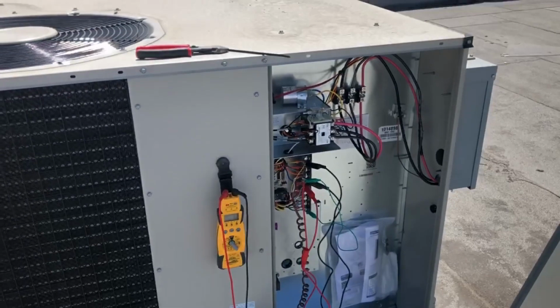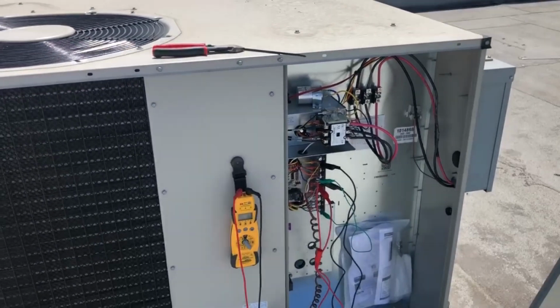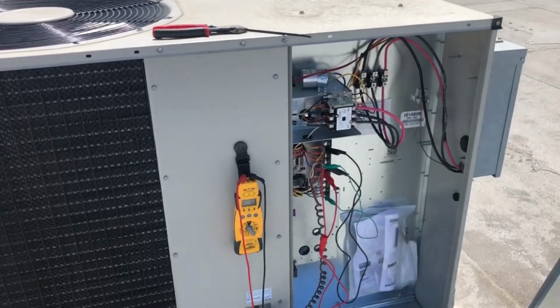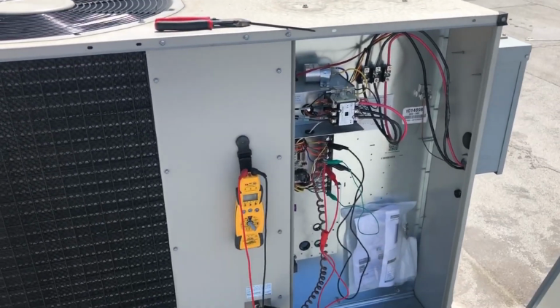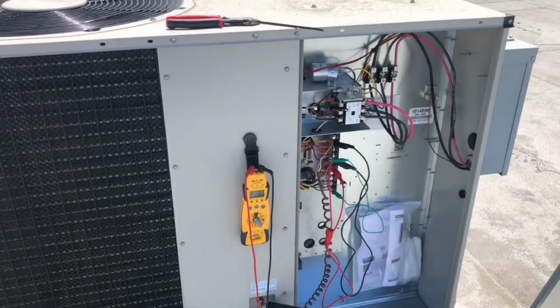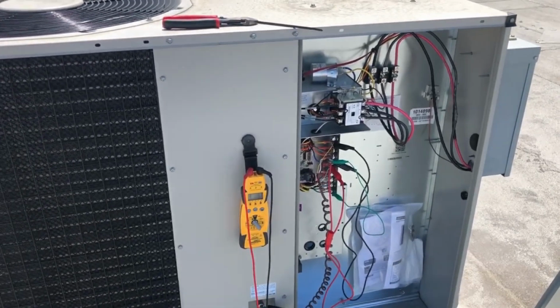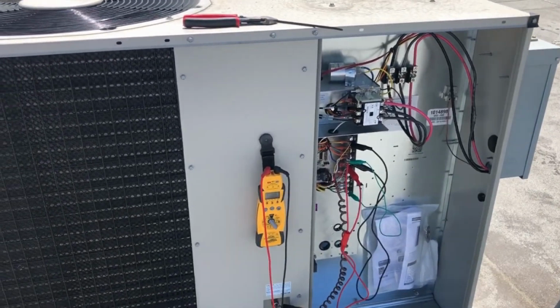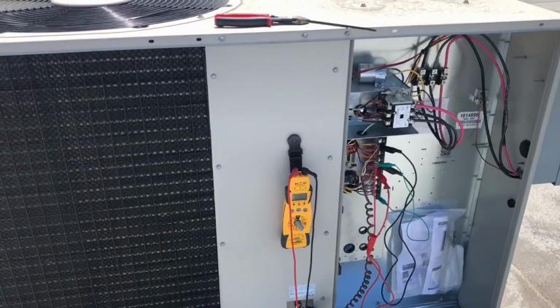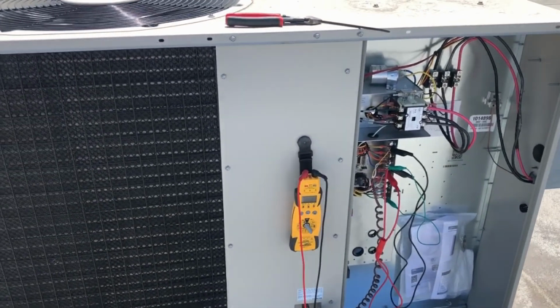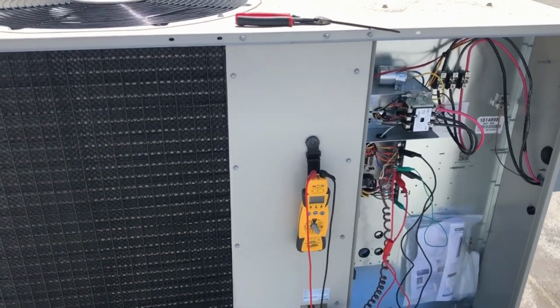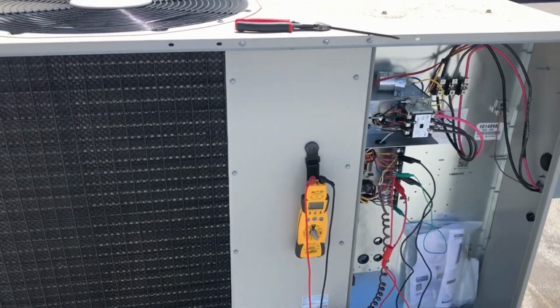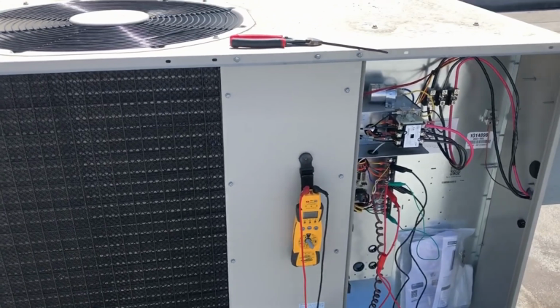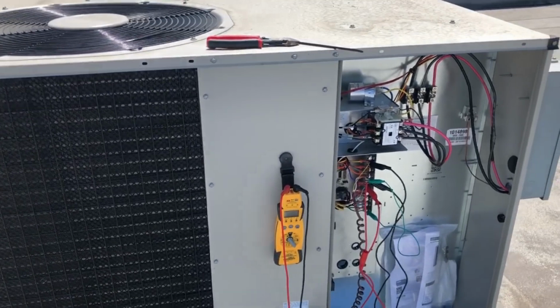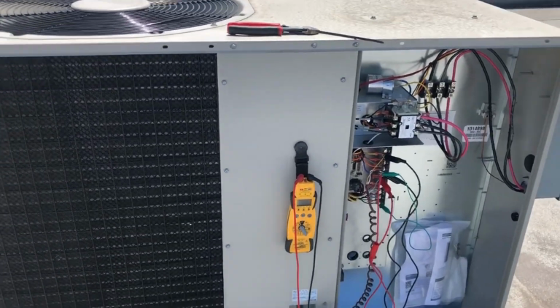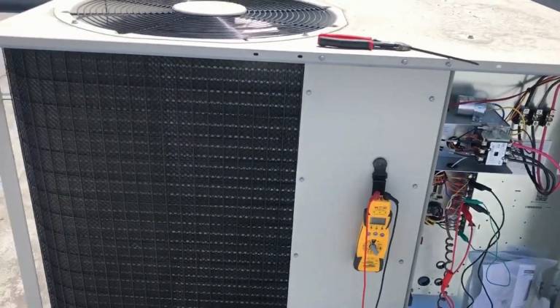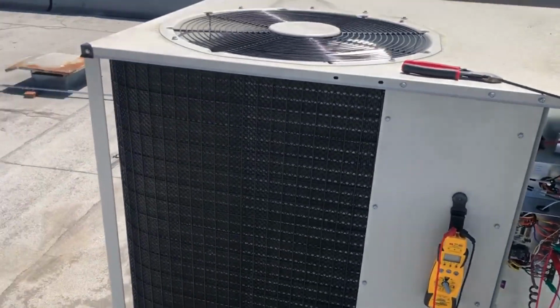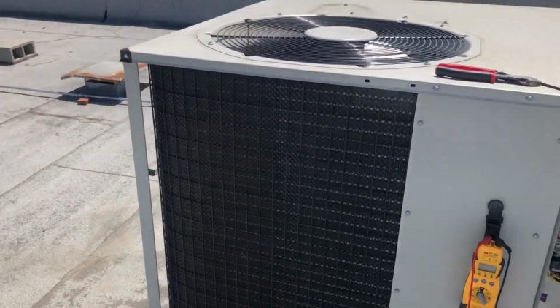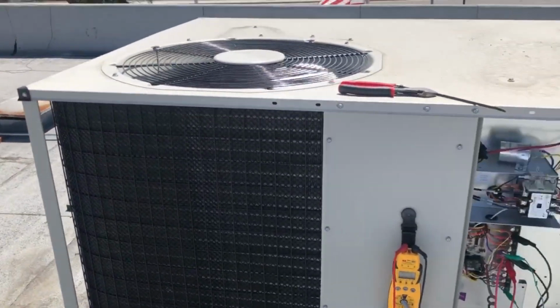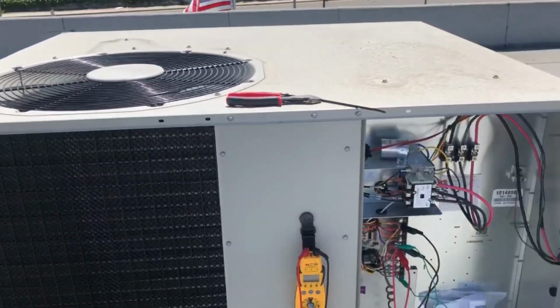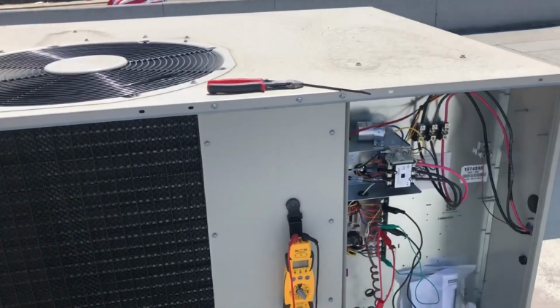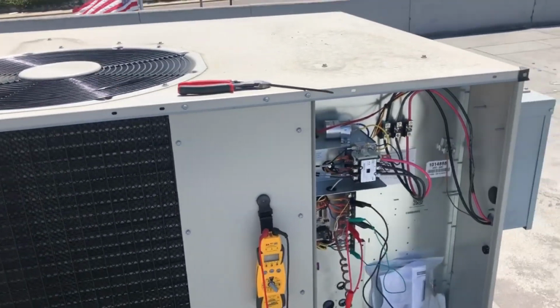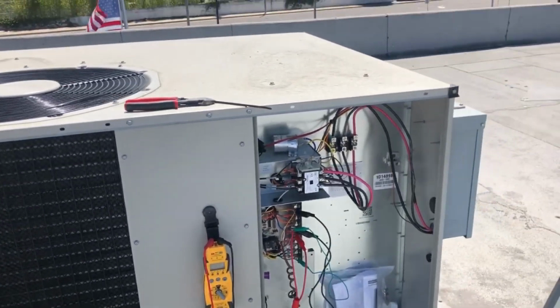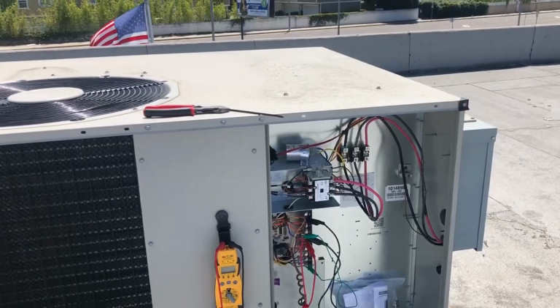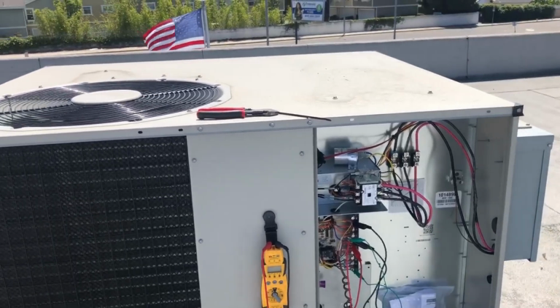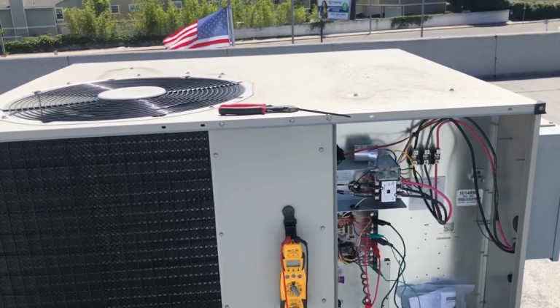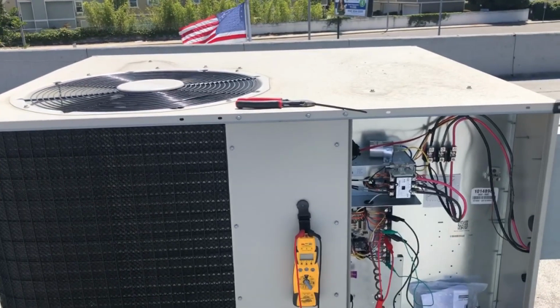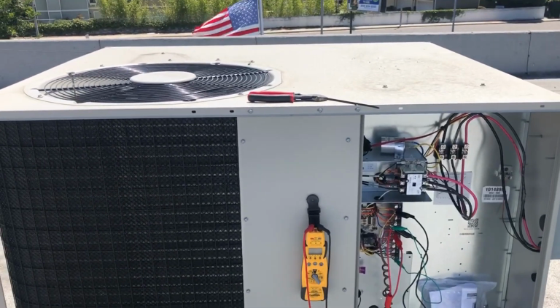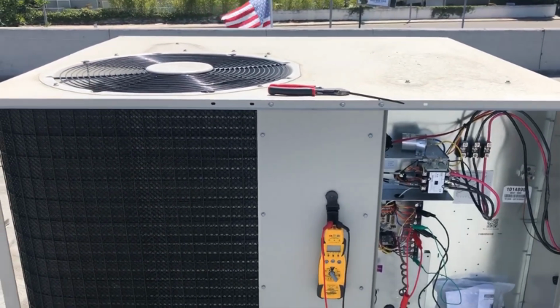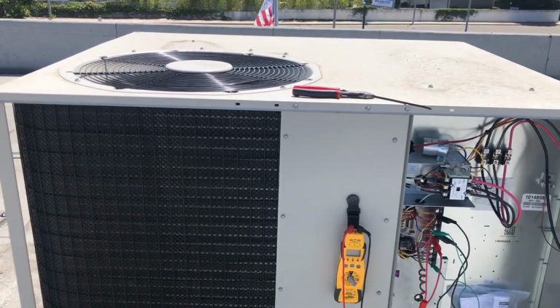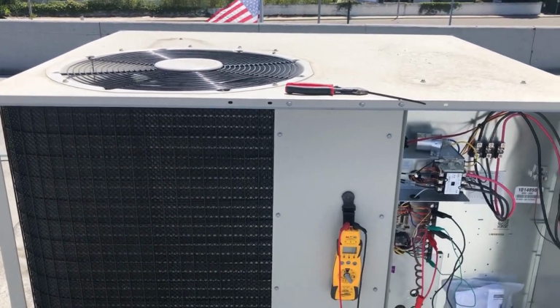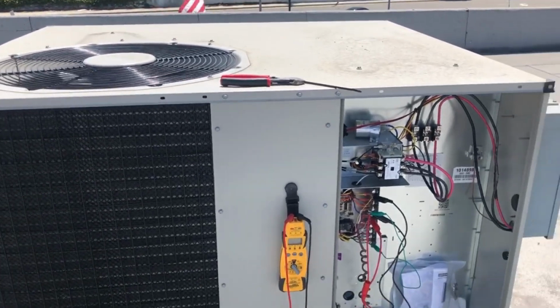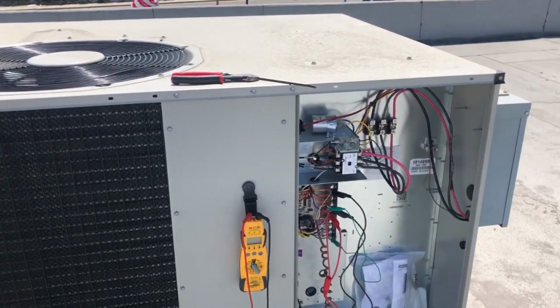So to recap: reverse compressor and low fan speed — both fixed. Thanks for watching, make sure you like and subscribe. Comment and tell me what a horrible technician I am, or send some sweet nothings my way. Thanks again for watching.